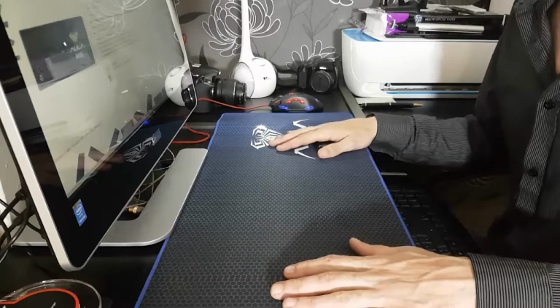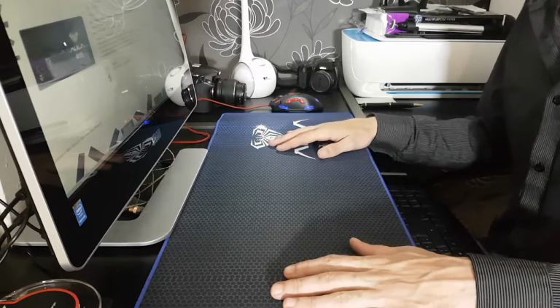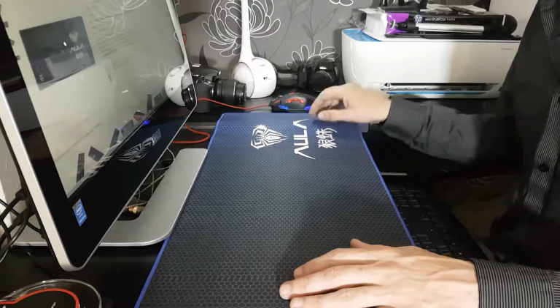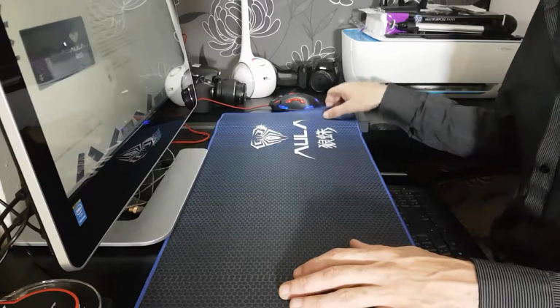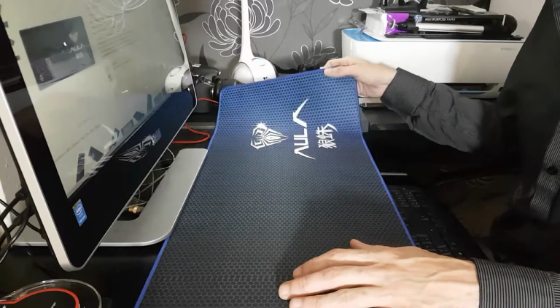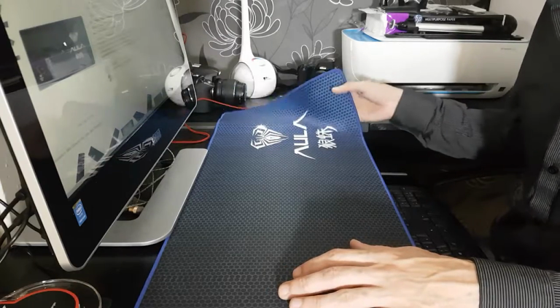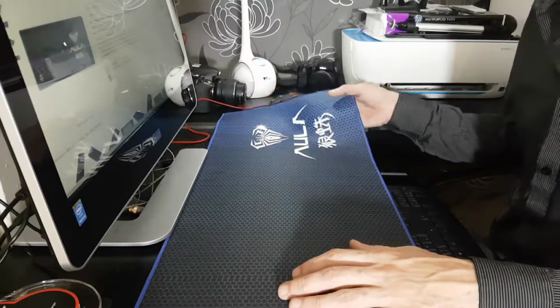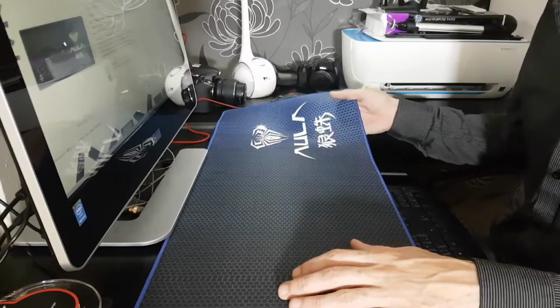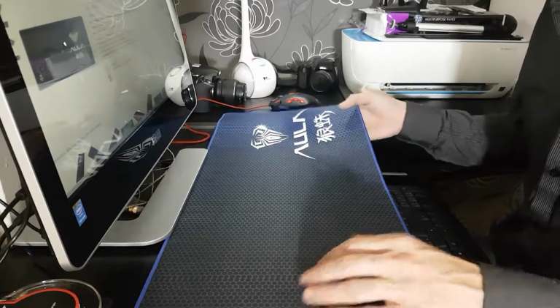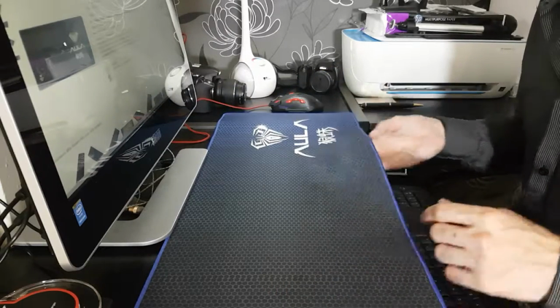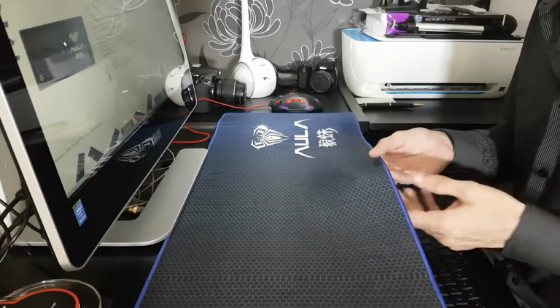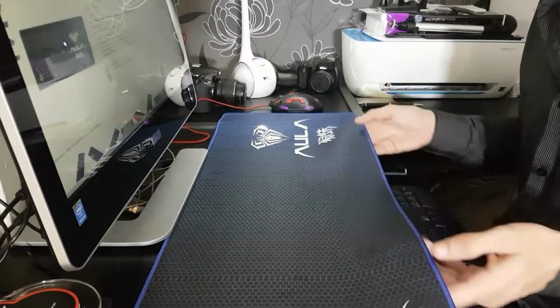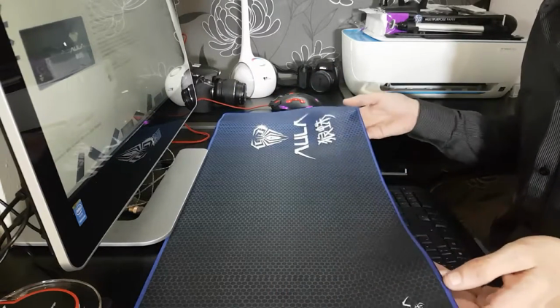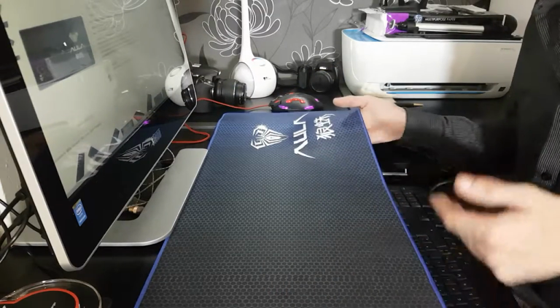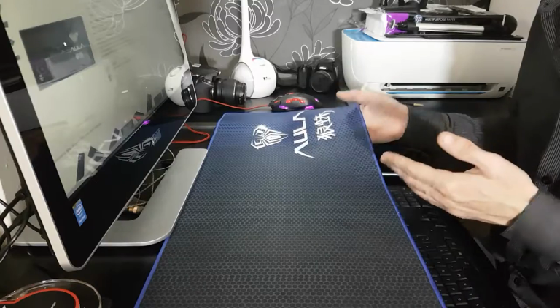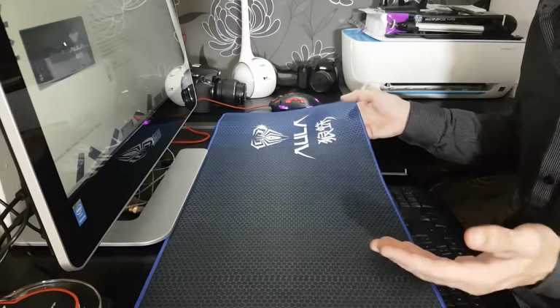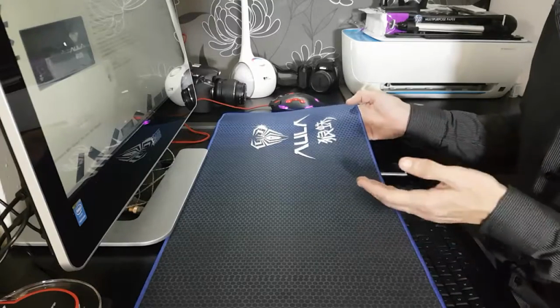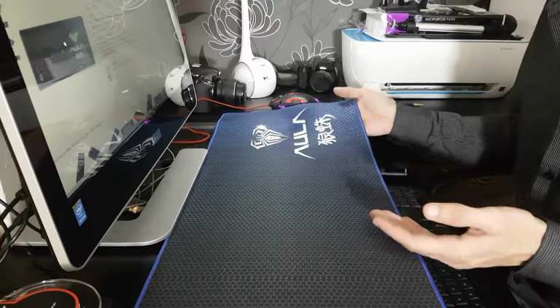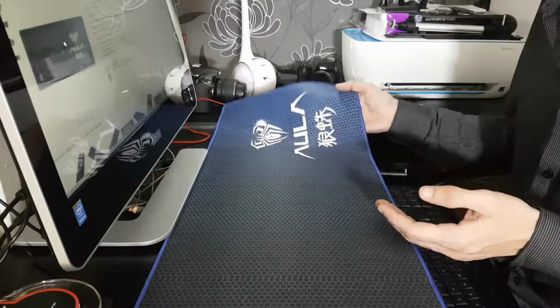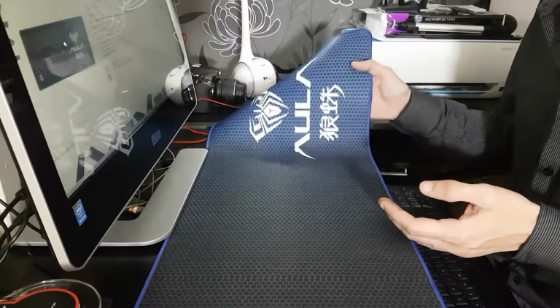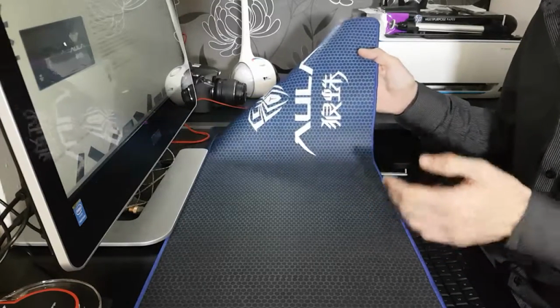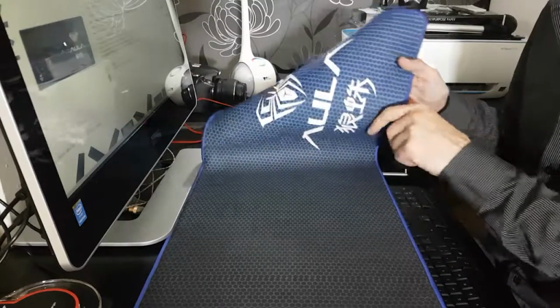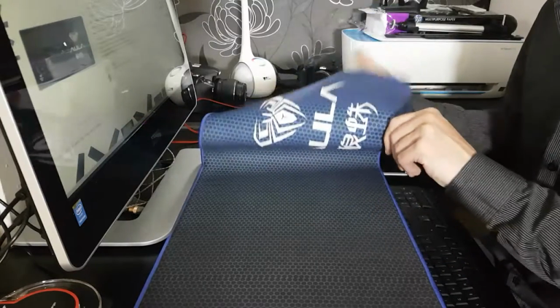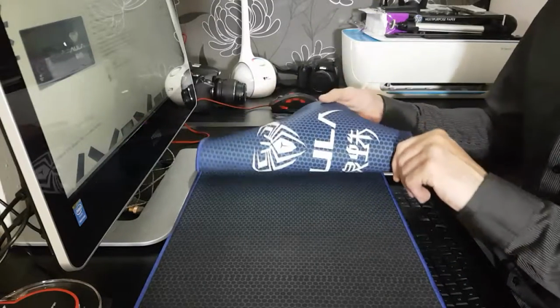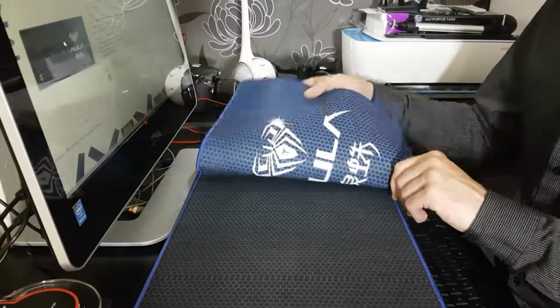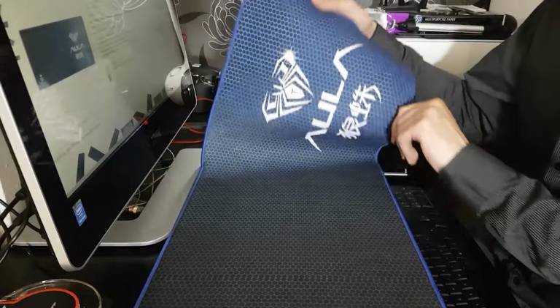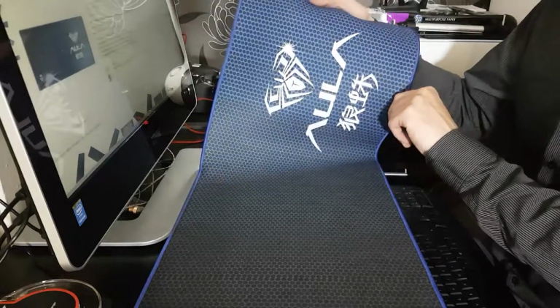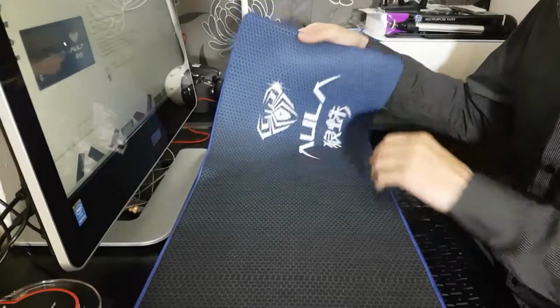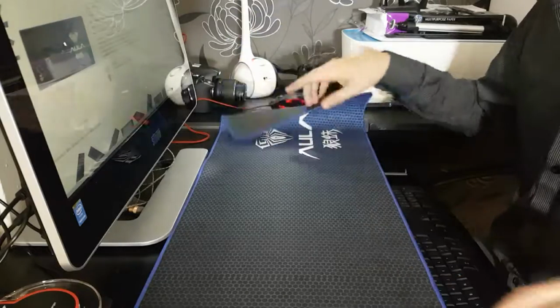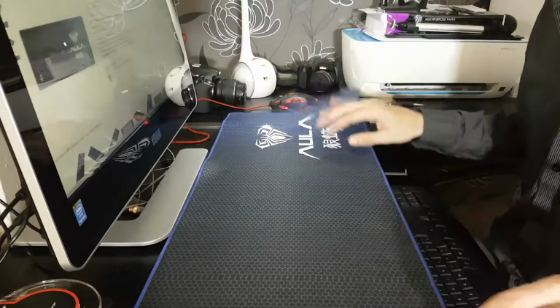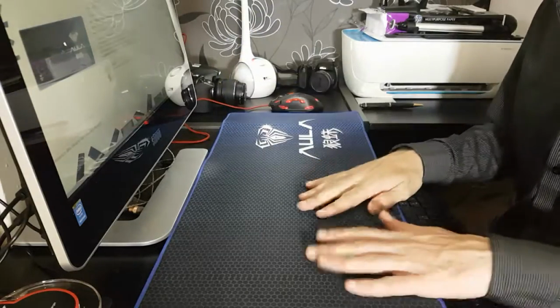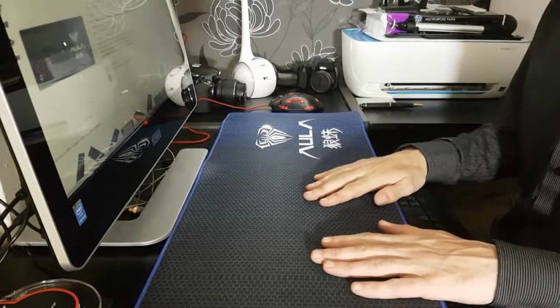Hello and welcome to another review by me, Carl Fellows. Today we're looking at the Aula — I do apologize if that's not how you pronounce it — Extended Professional Gaming Mouse Mat.